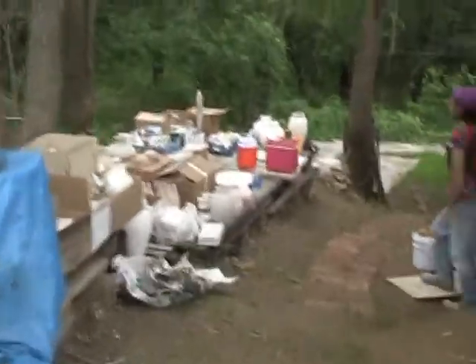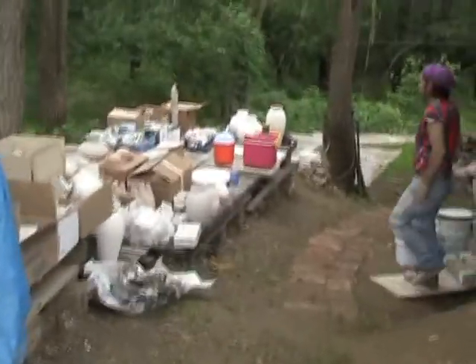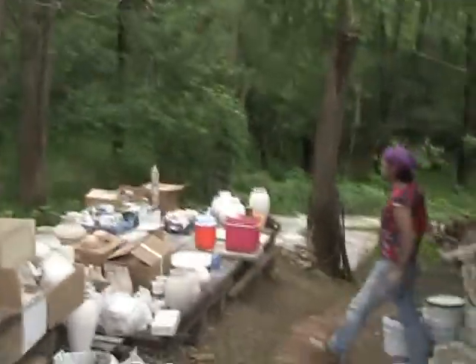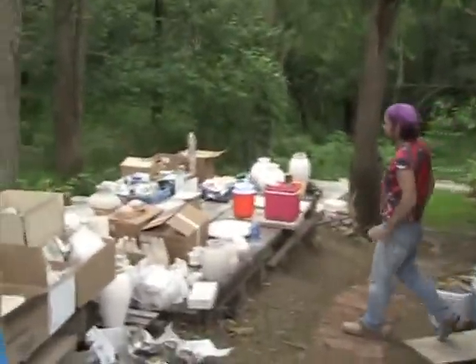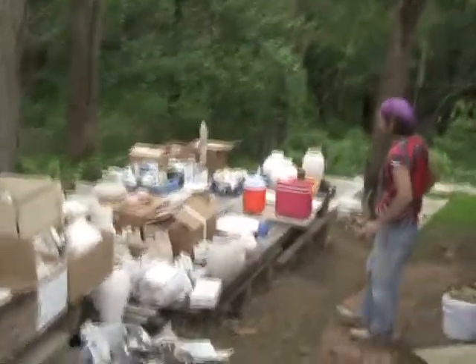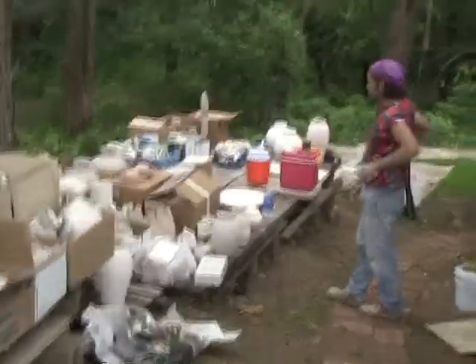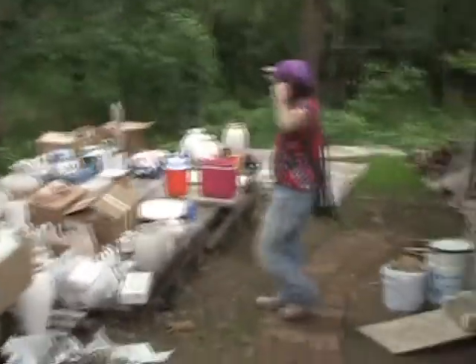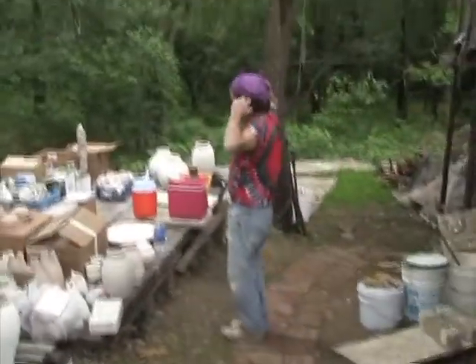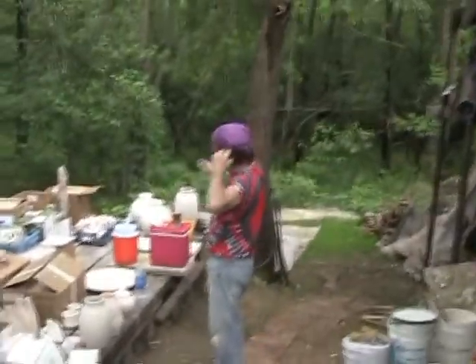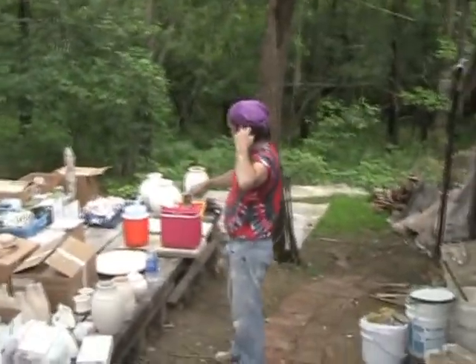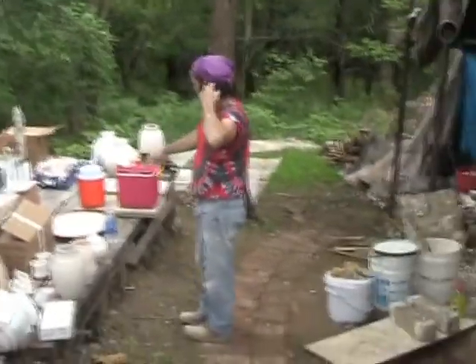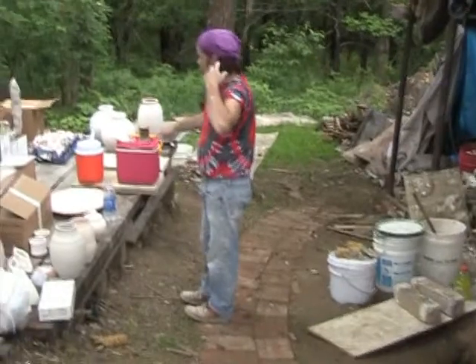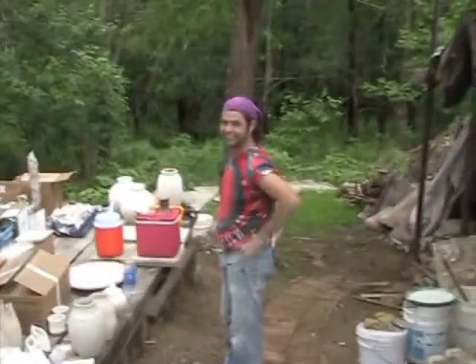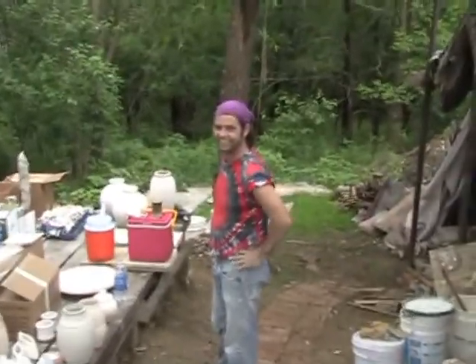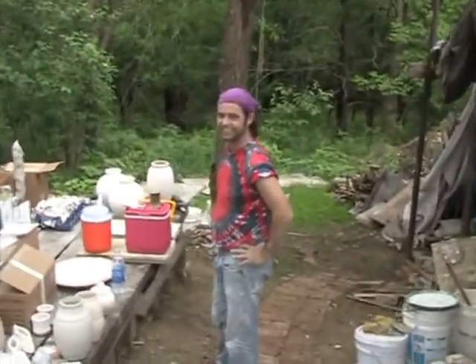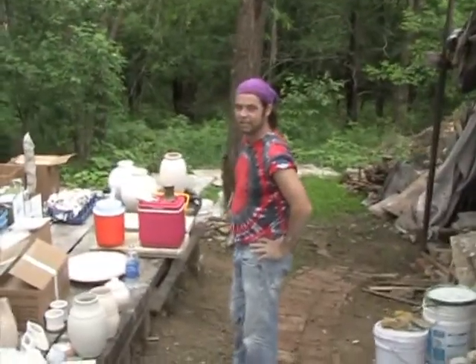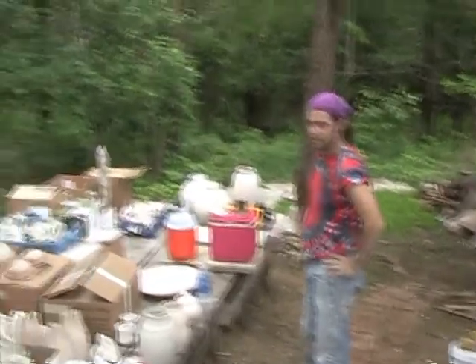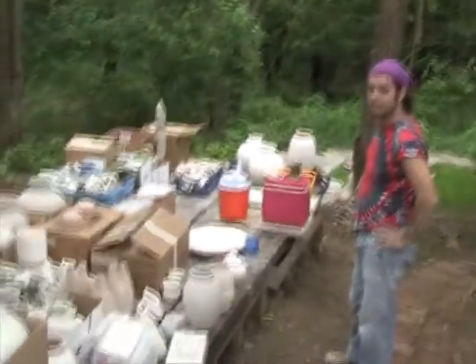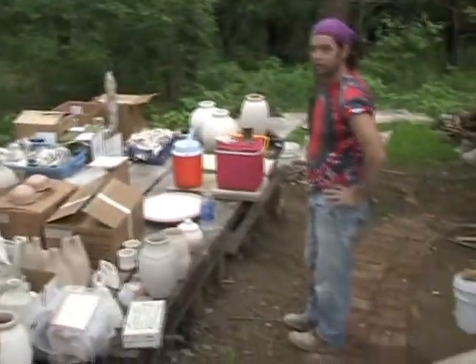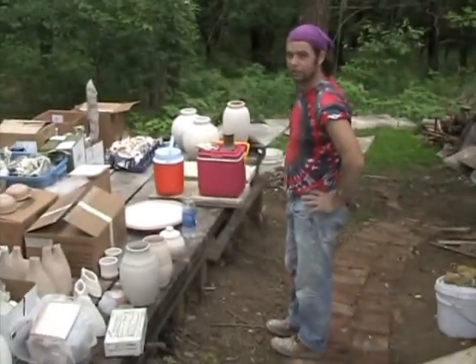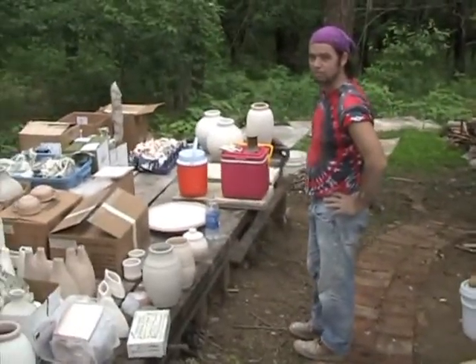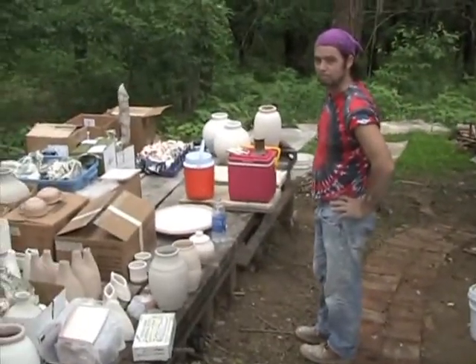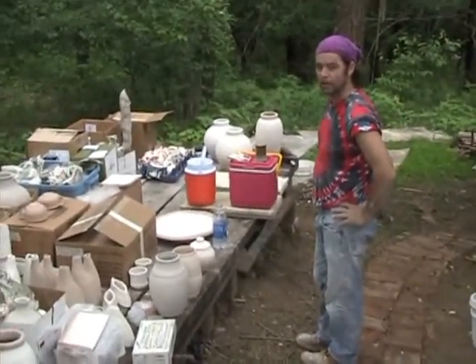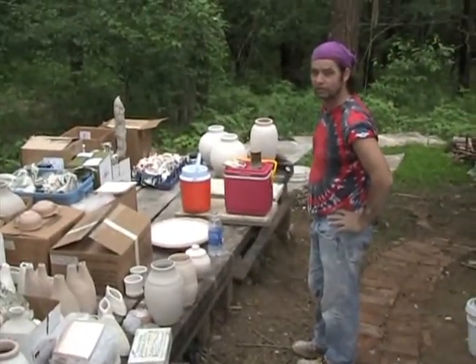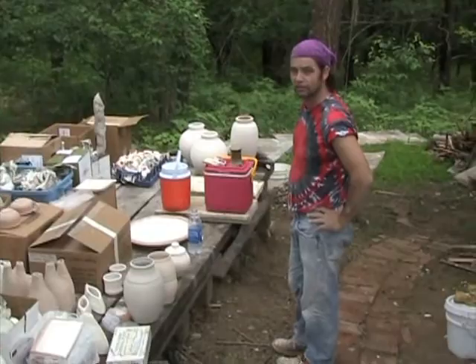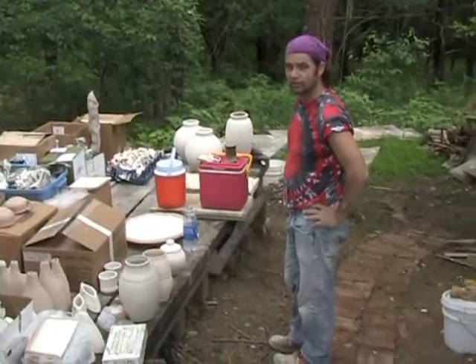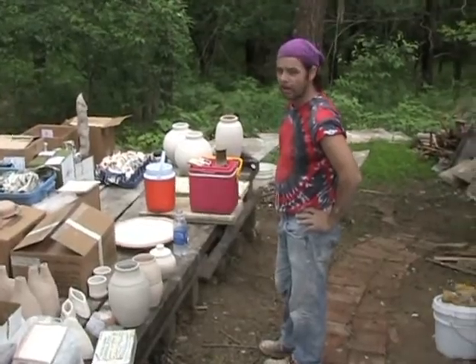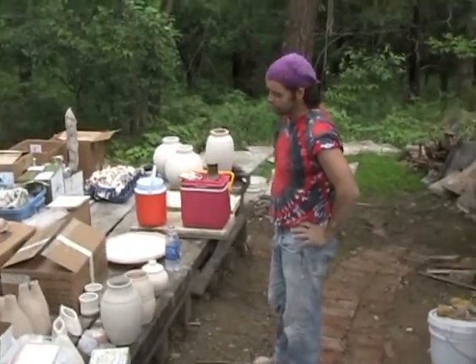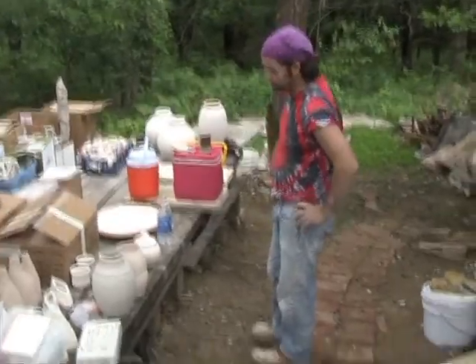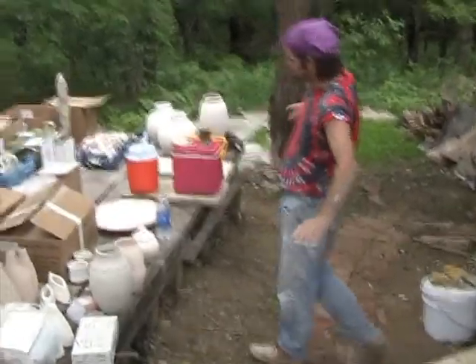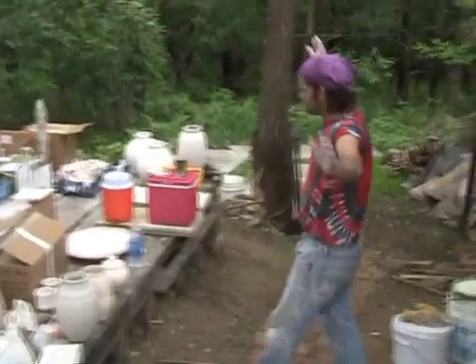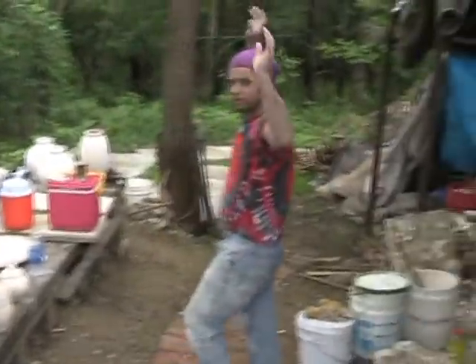Some of the pots that we're going to be putting in the kiln. And there's Tom — he's trying to figure out what to set next. Got a question for us, Tom? No, I'm just trying to look for the answers.